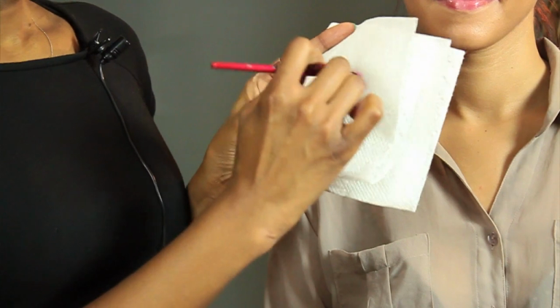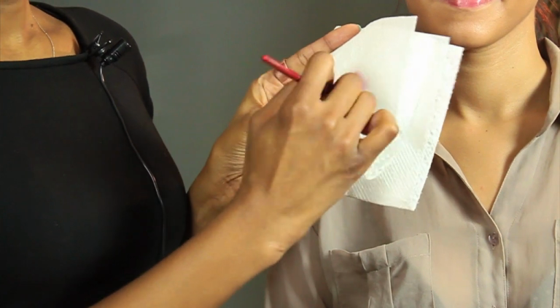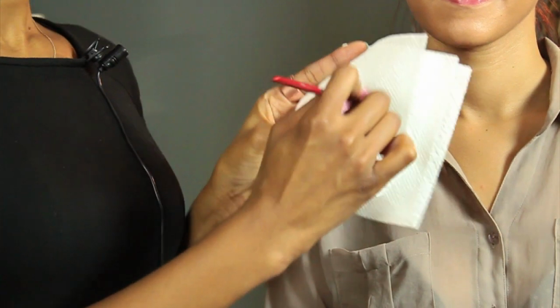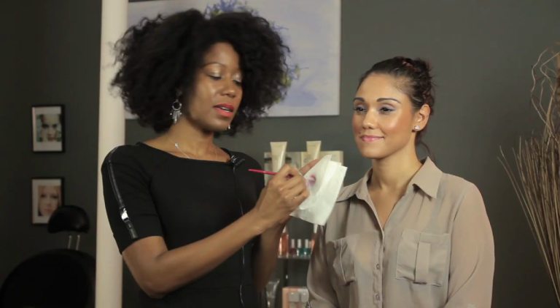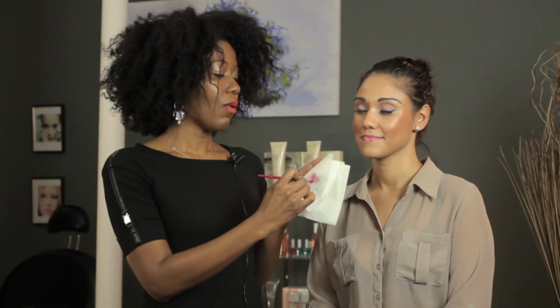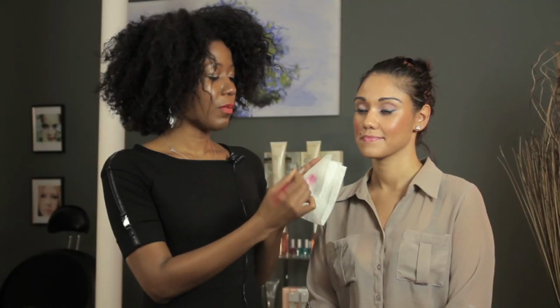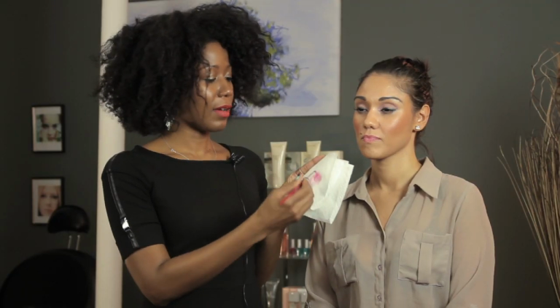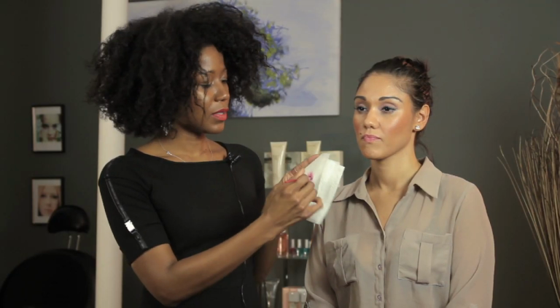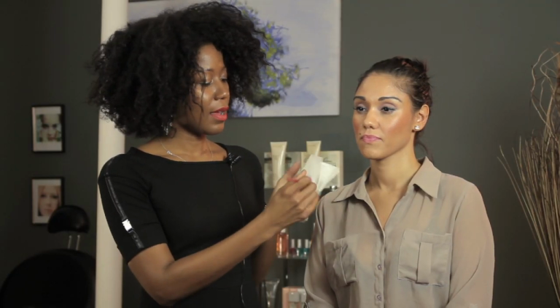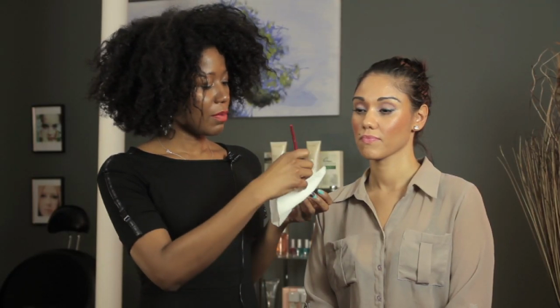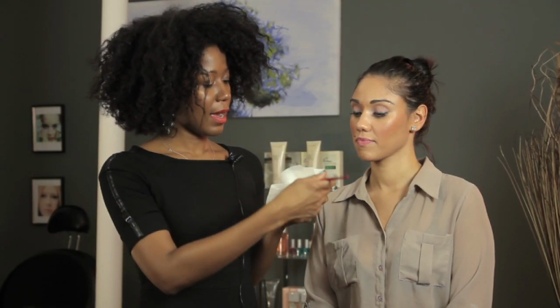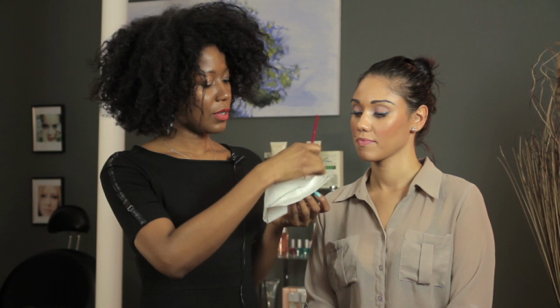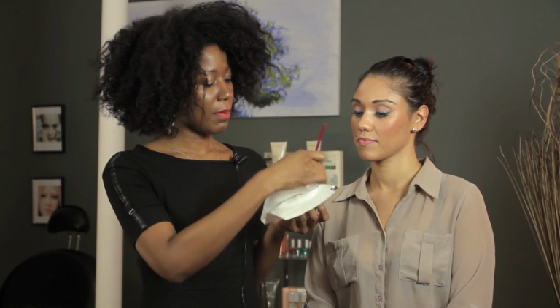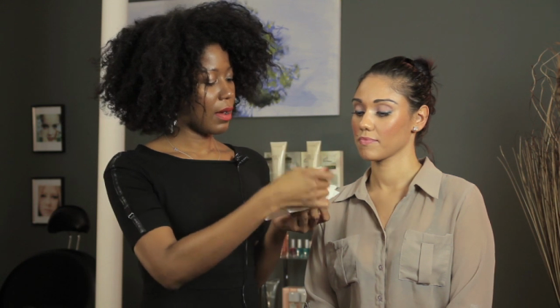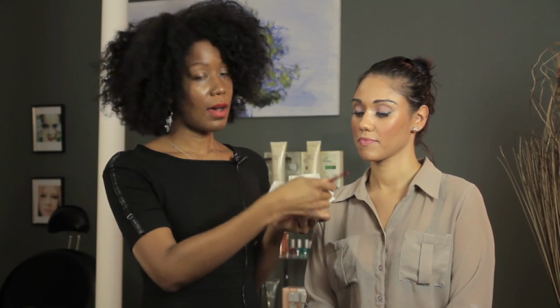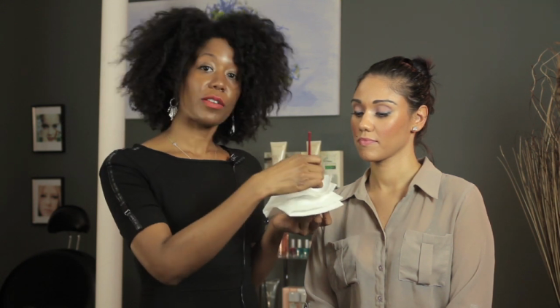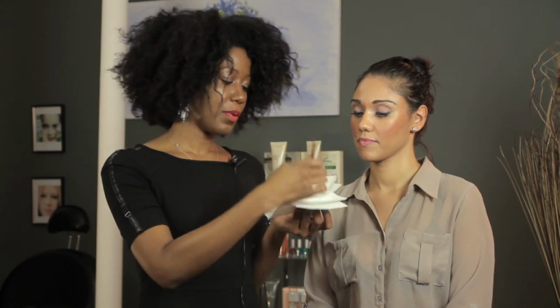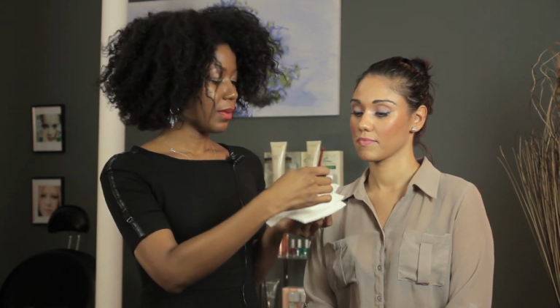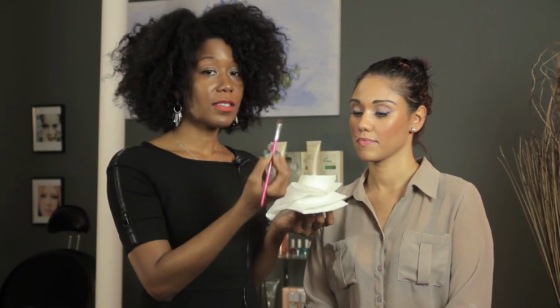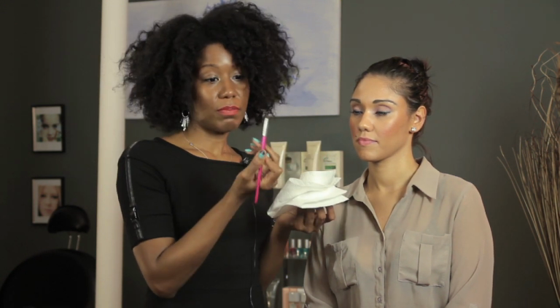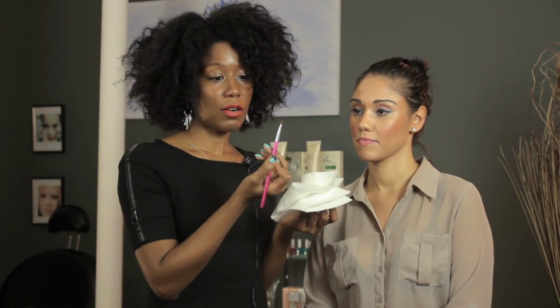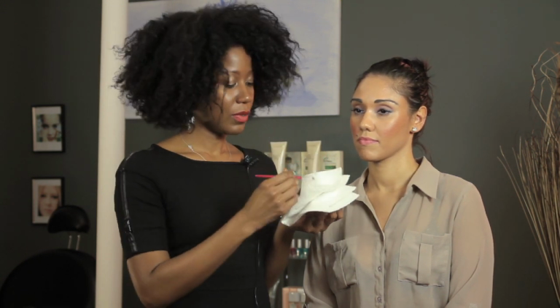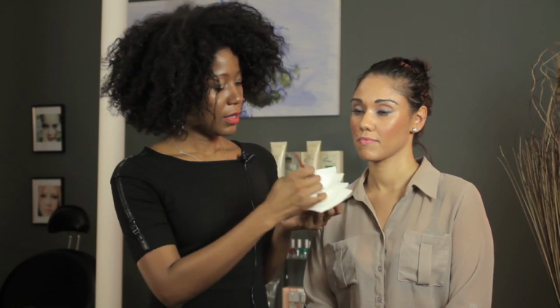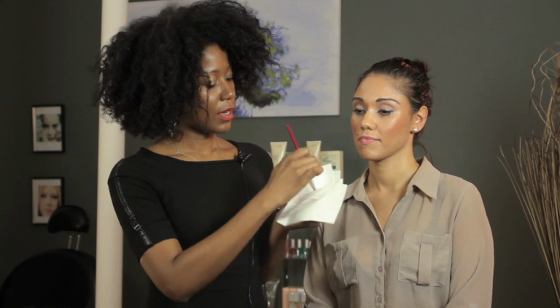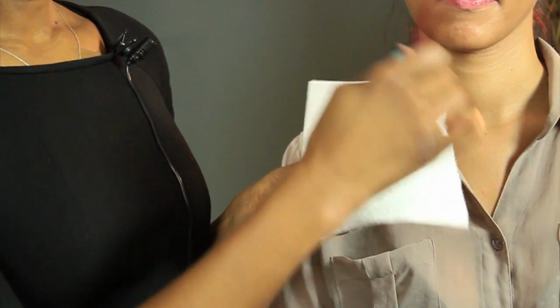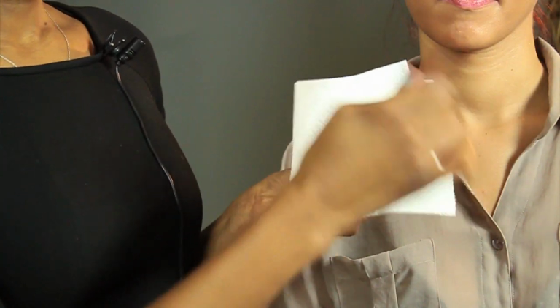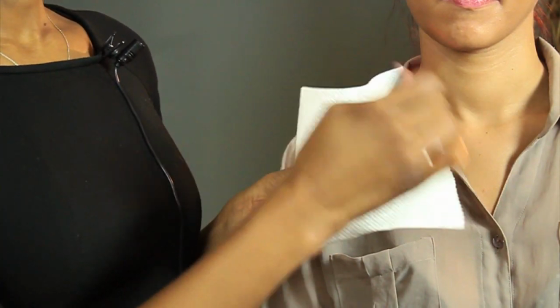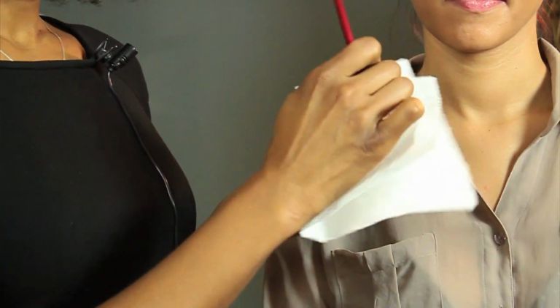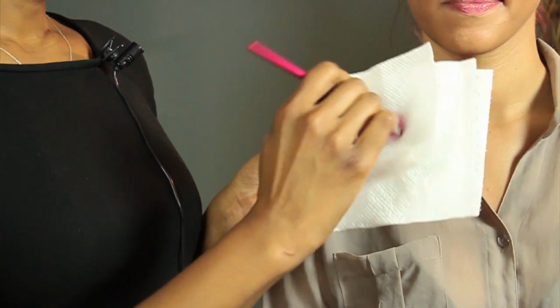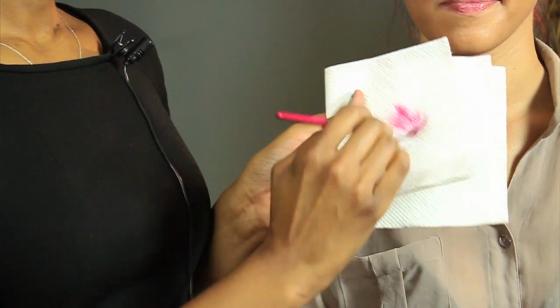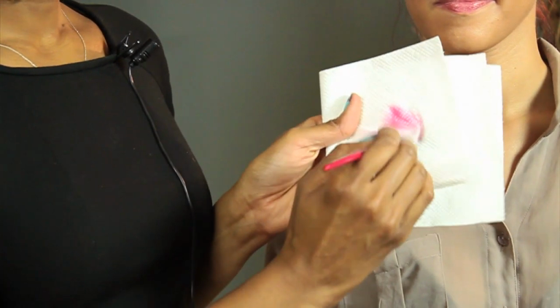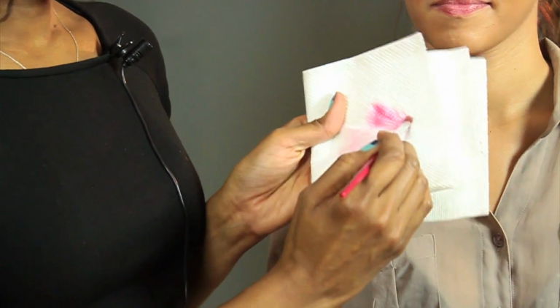If you're using a dark lipstick or a red like we were using today, you may actually use a bit of regular shampoo, because these are hair bristles so you can treat it like your hair. Use a bit of shampoo, same motion, dabbing.